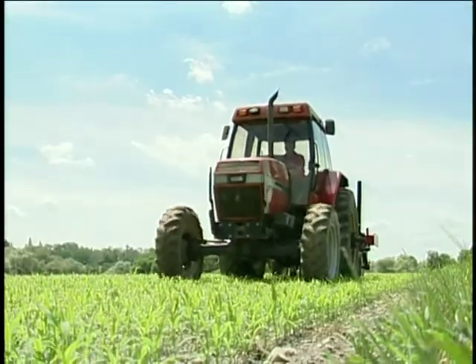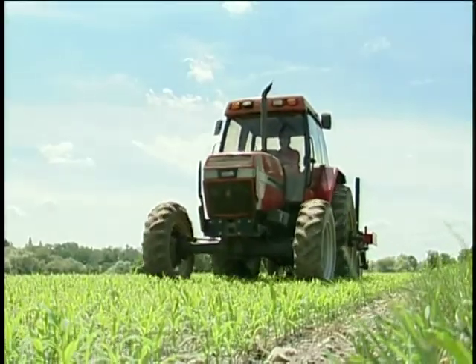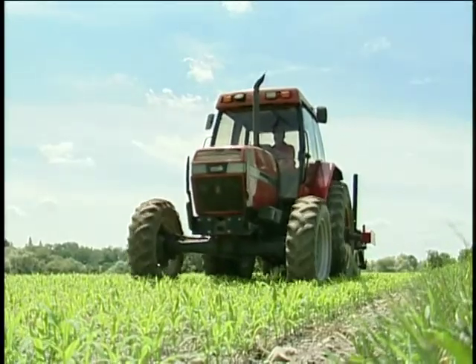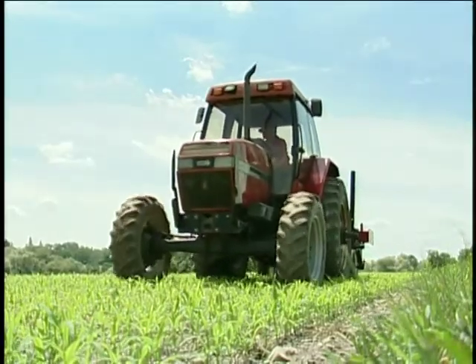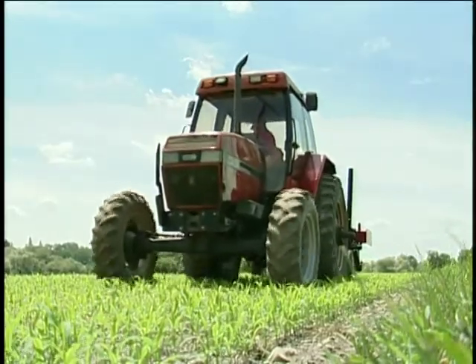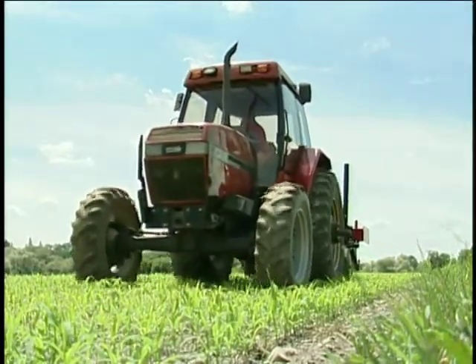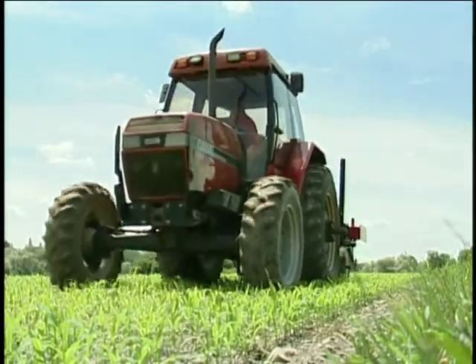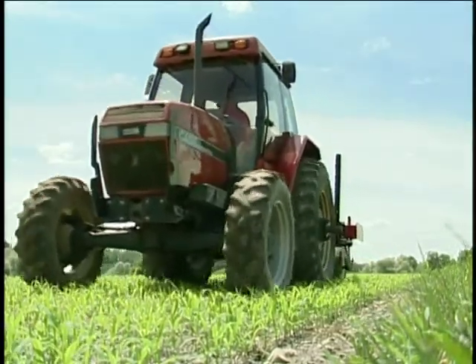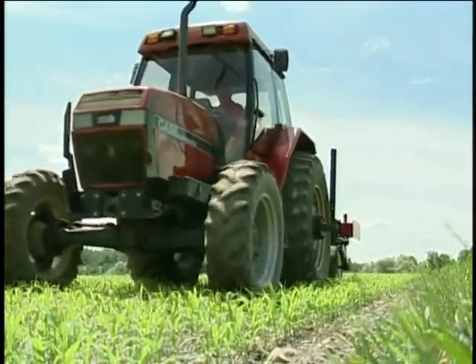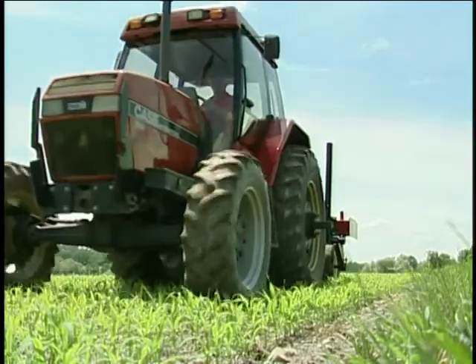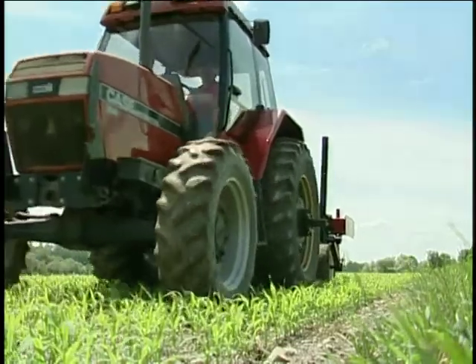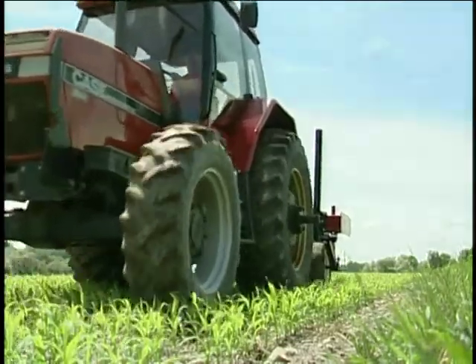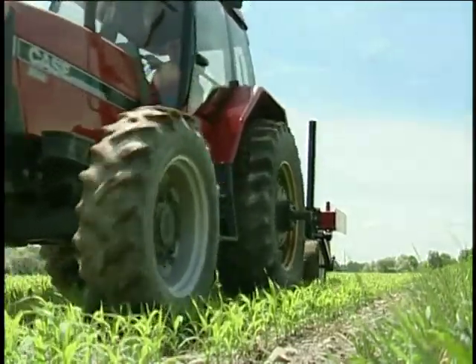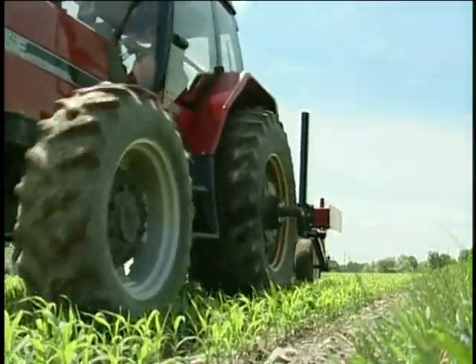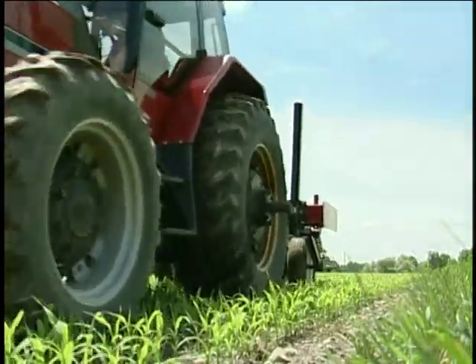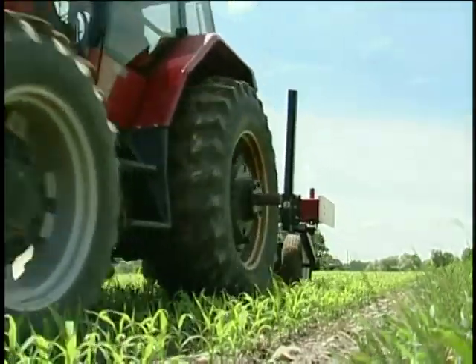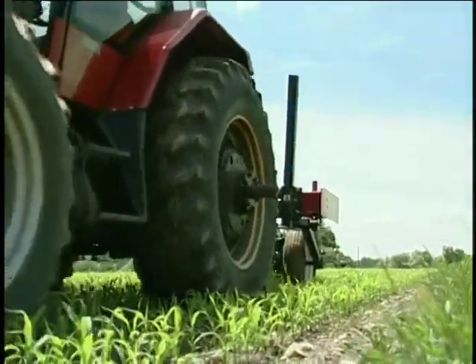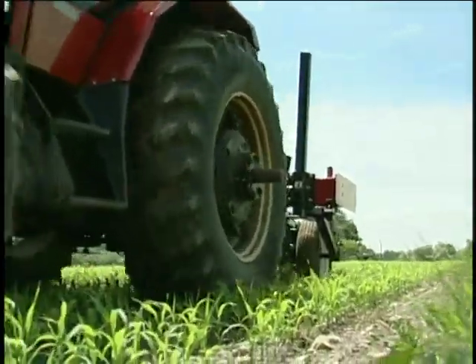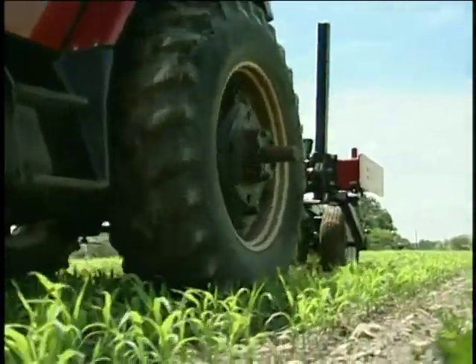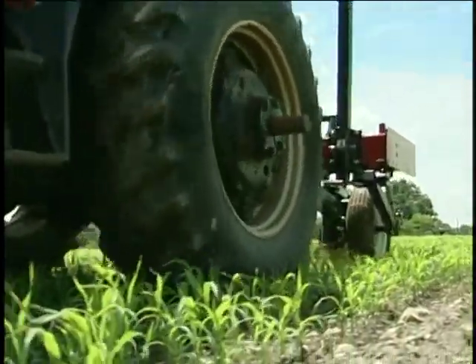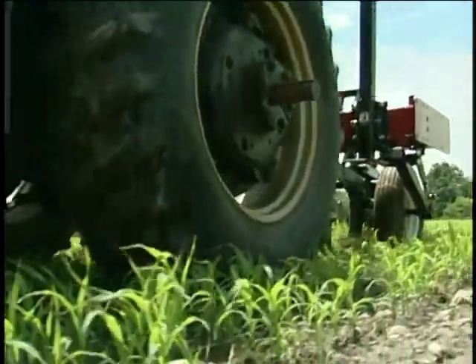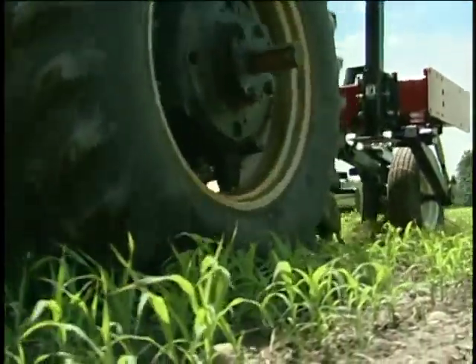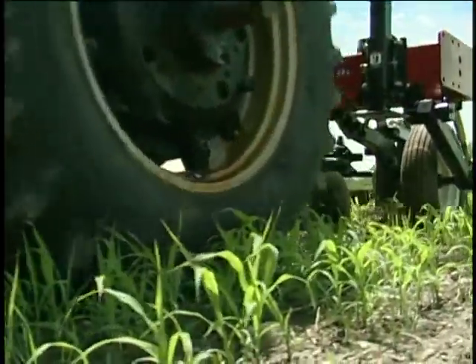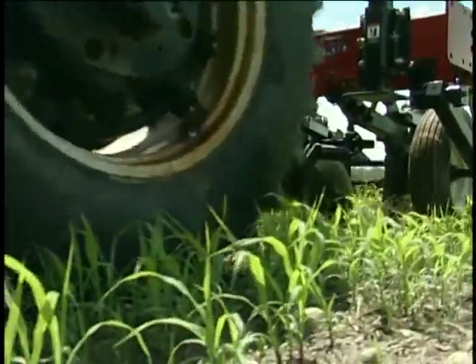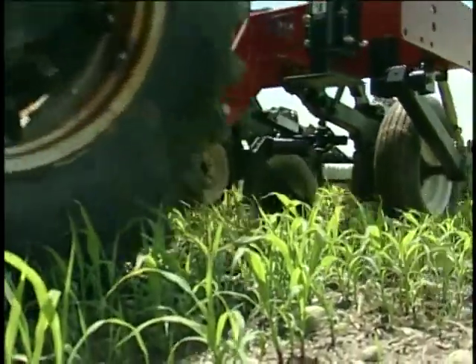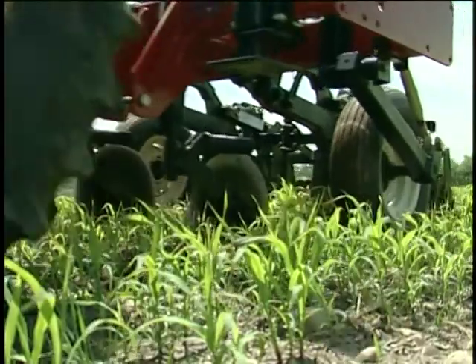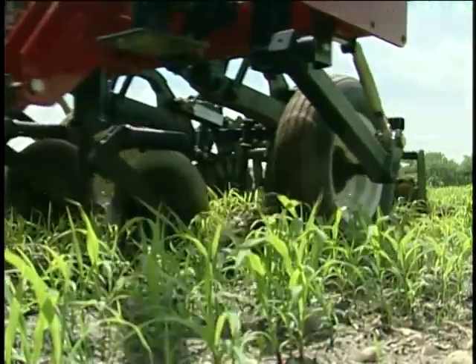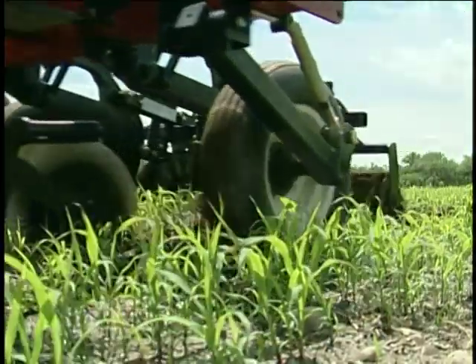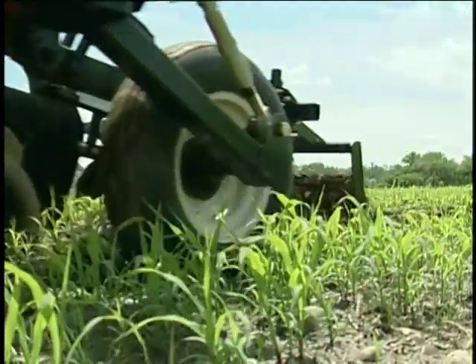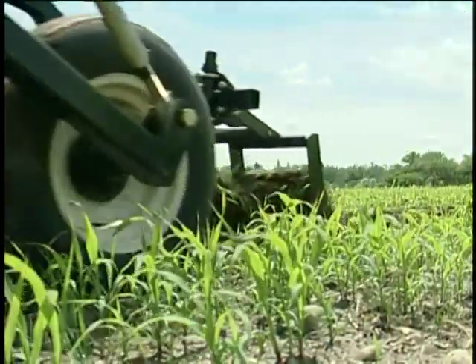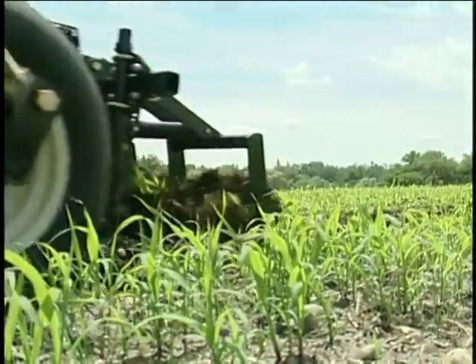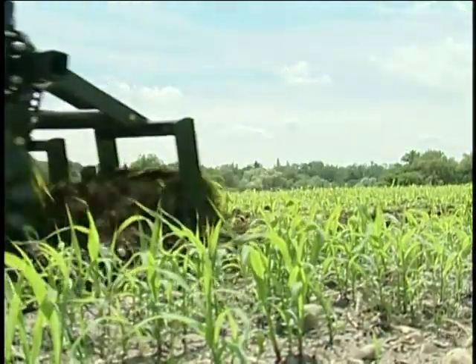Here we're demonstrating the zone tiller in a Sudex cover crop. We've used it in a killed cover crop as well as a living cover crop because it's quite aggressive and it can handle that type of residue.